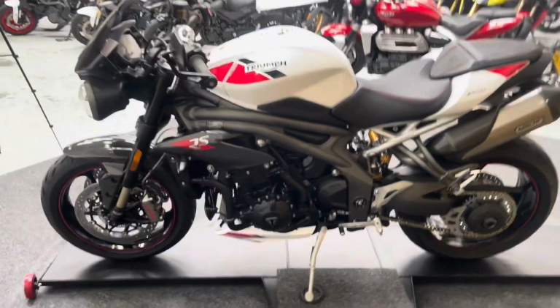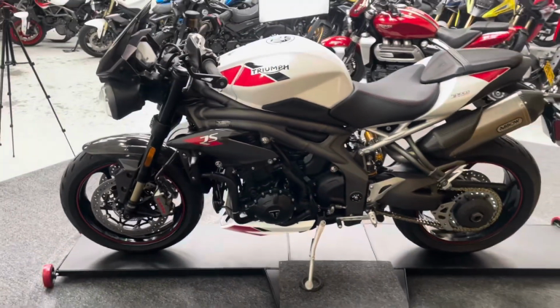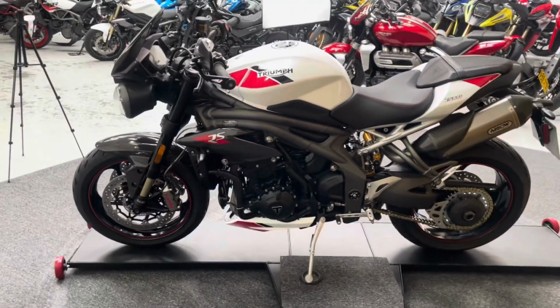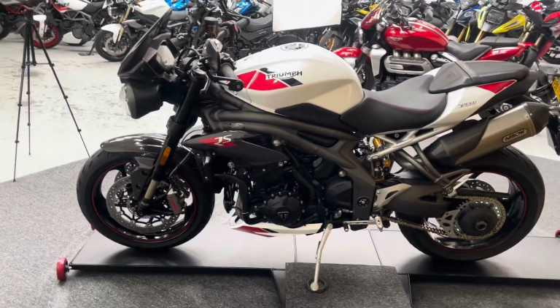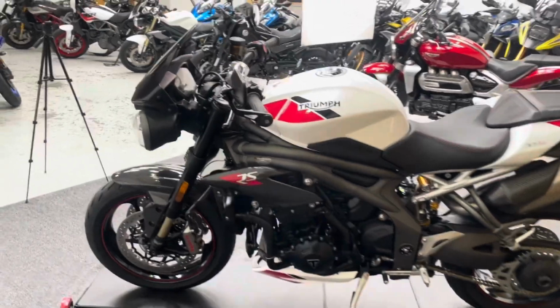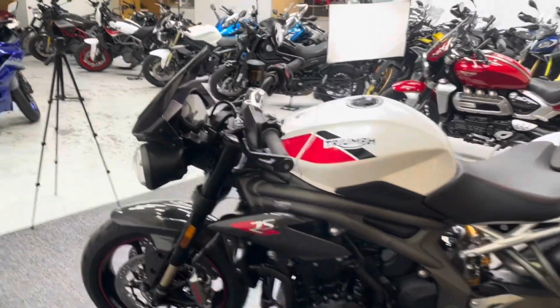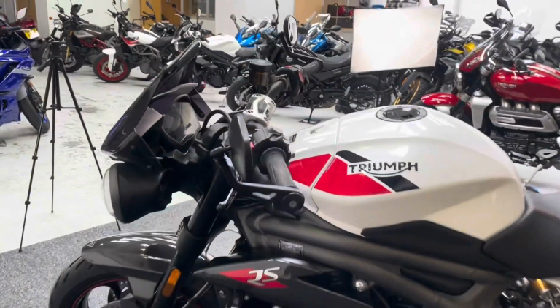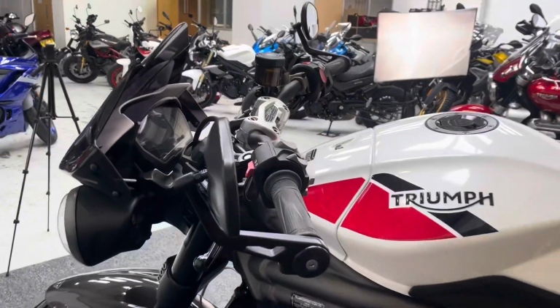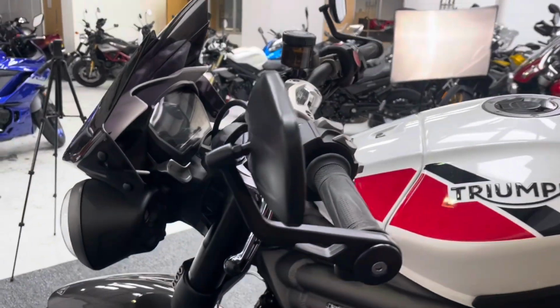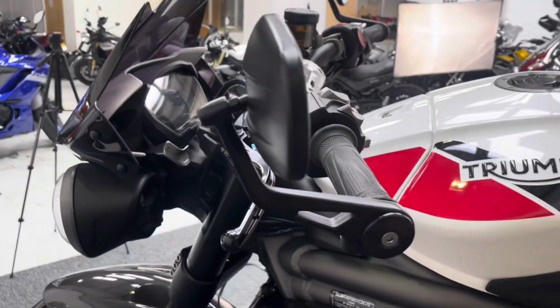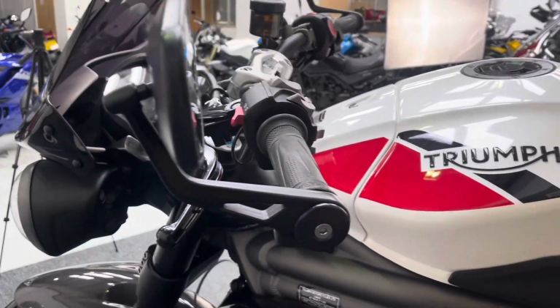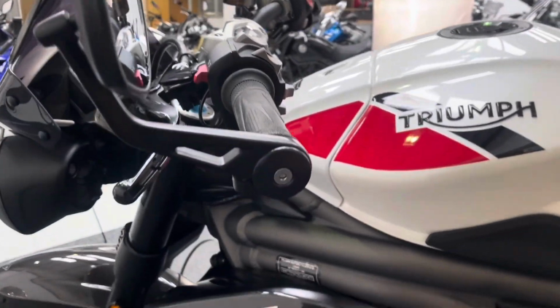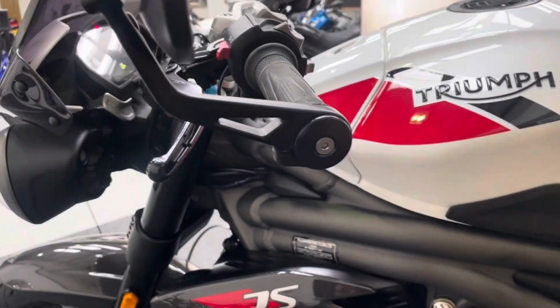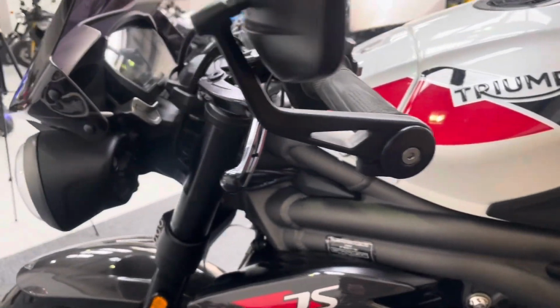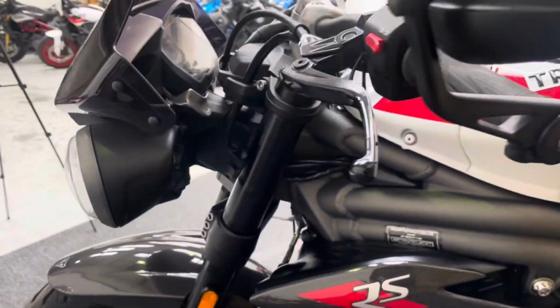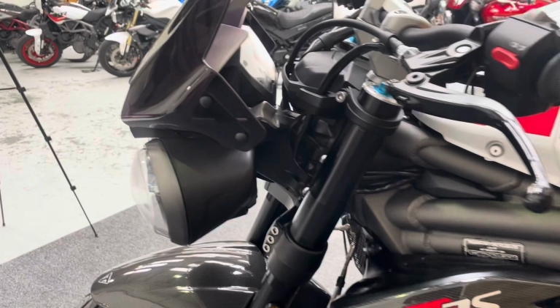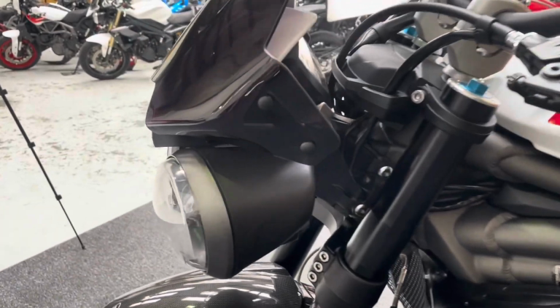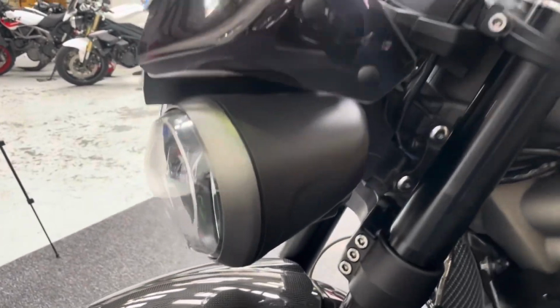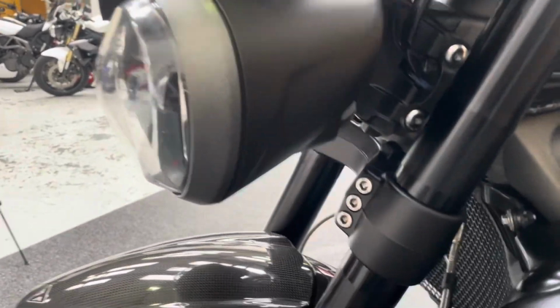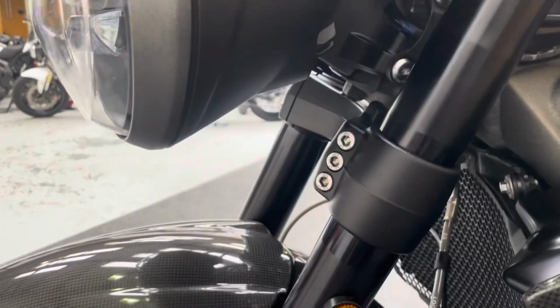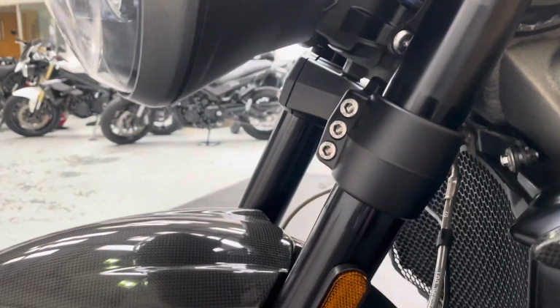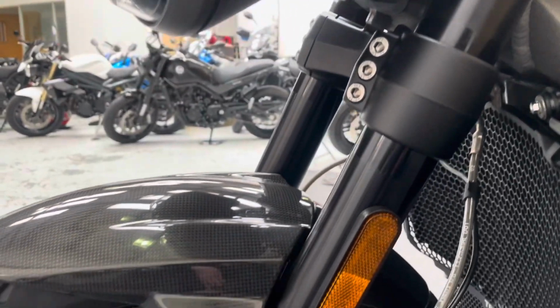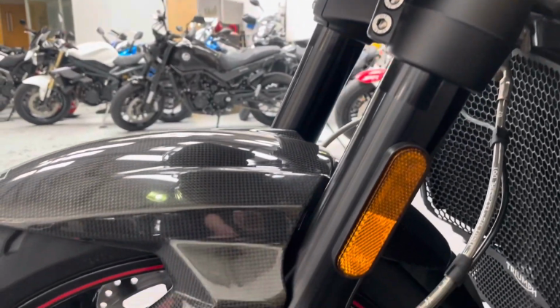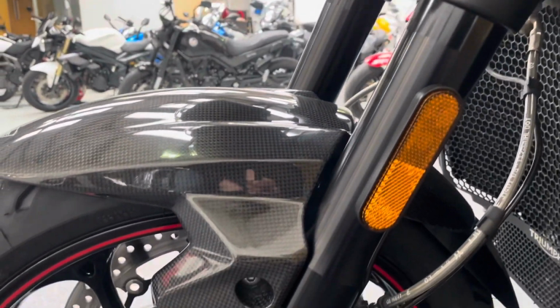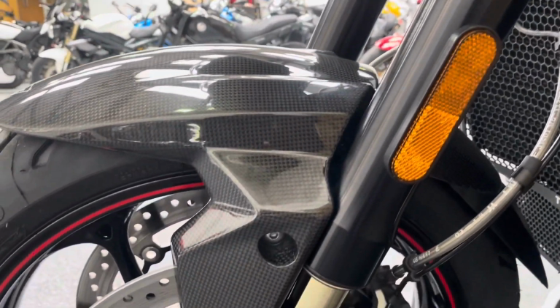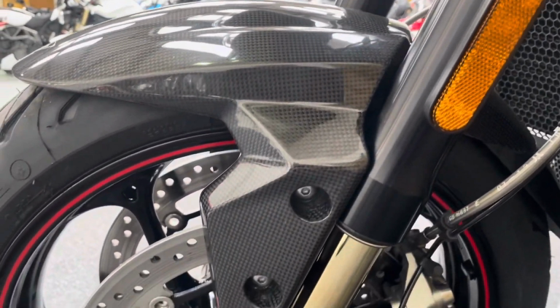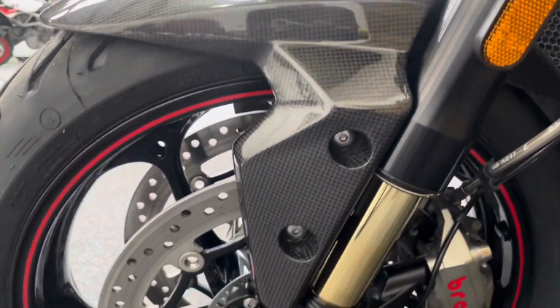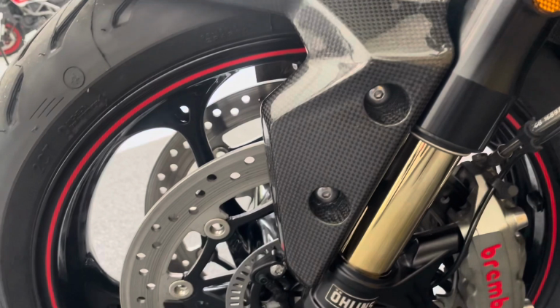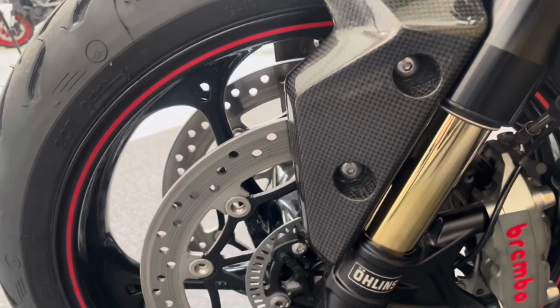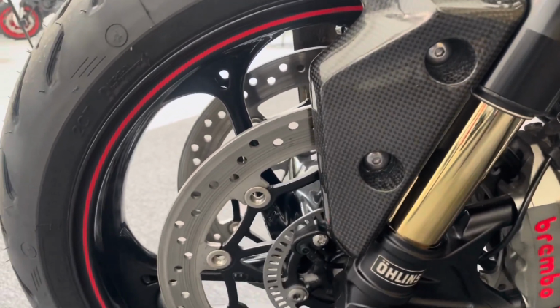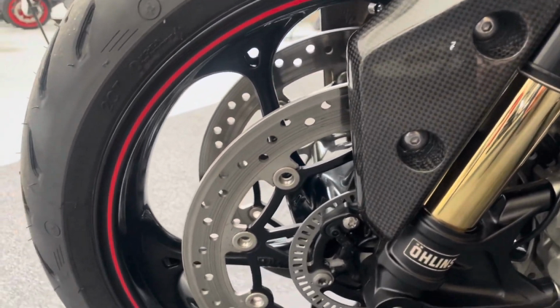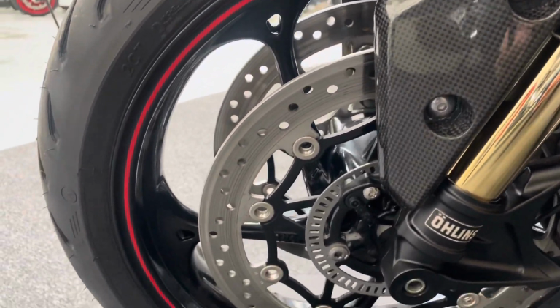The left hand side of the bike is generally speaking in great condition. You've got no marks on the bar ends or the levers, and no sign of the bike having been over anywhere at all. The fork leg is all good, likewise the mudguard on this side and the Ohlins fork stanchion is in excellent condition.